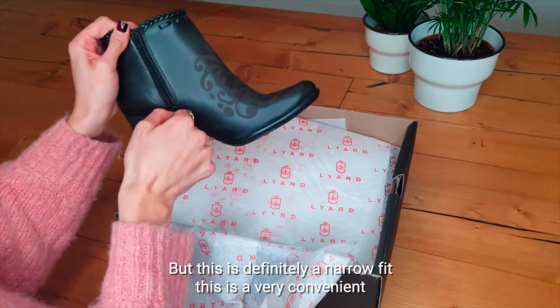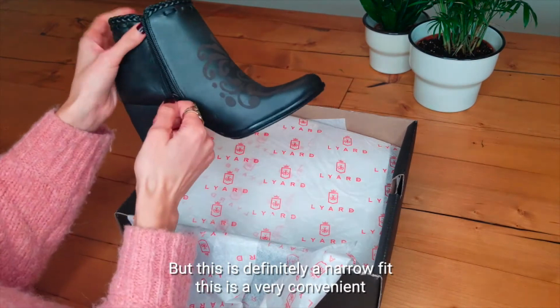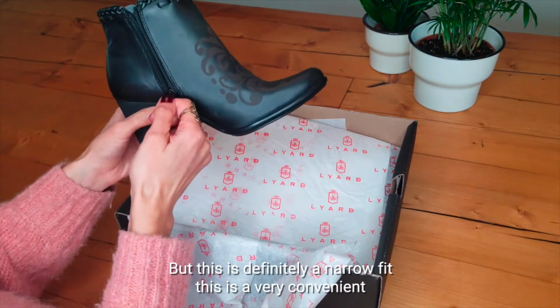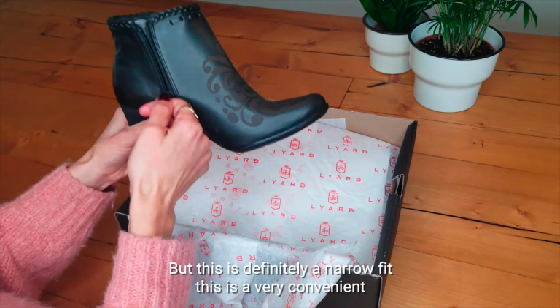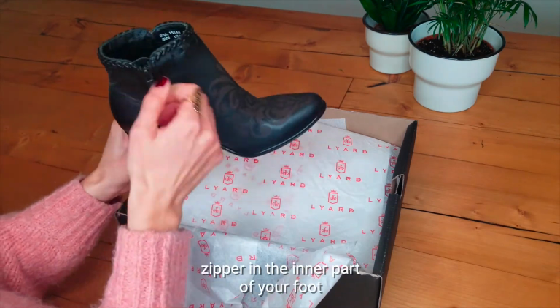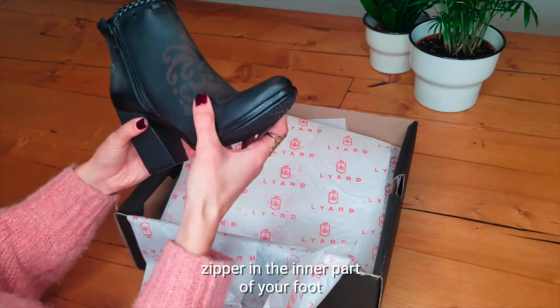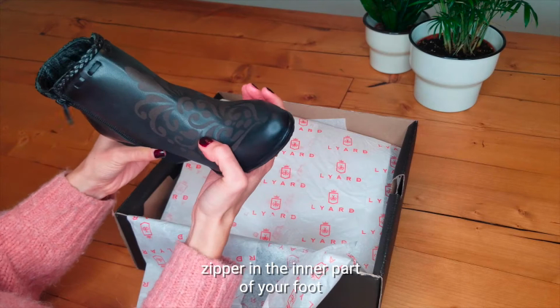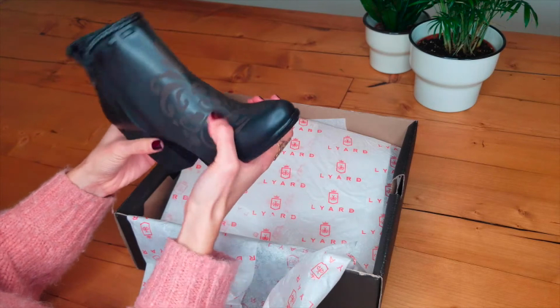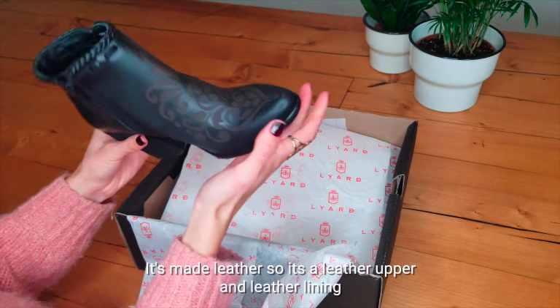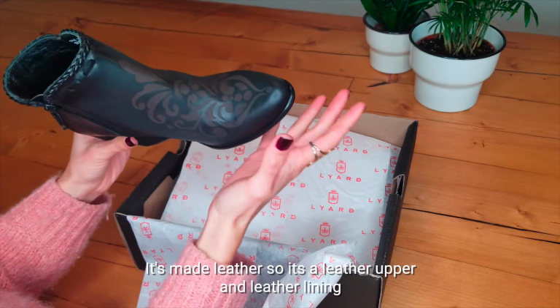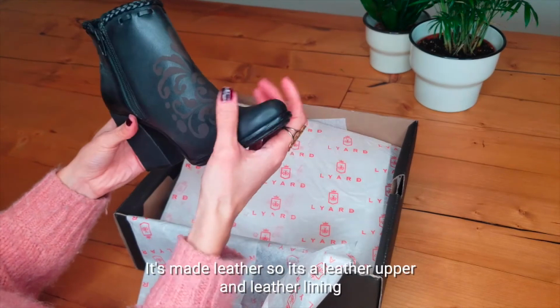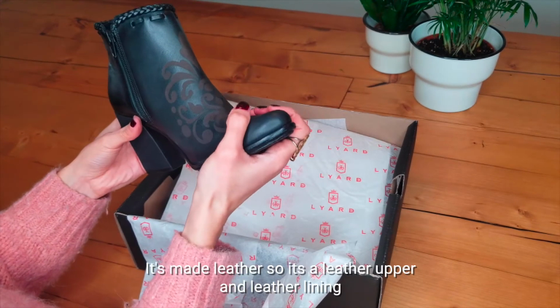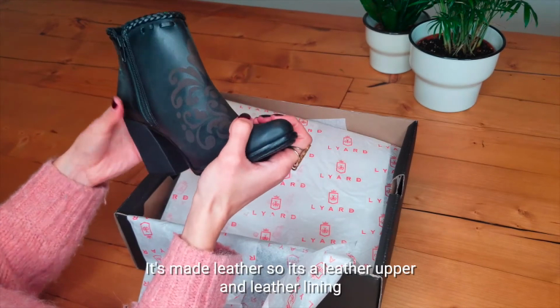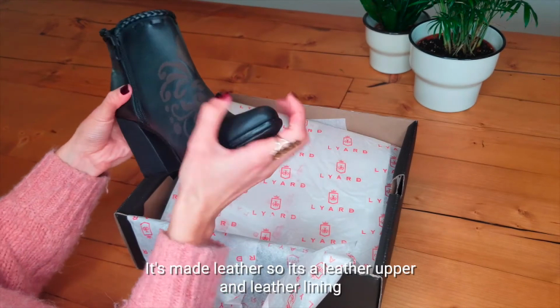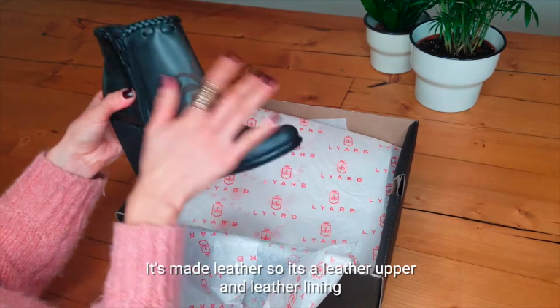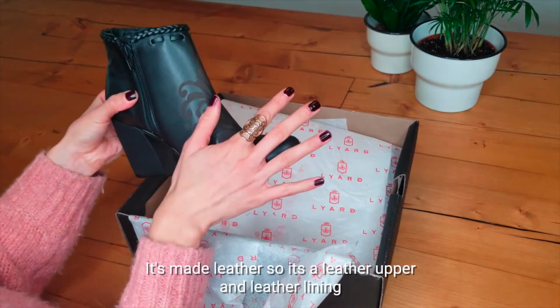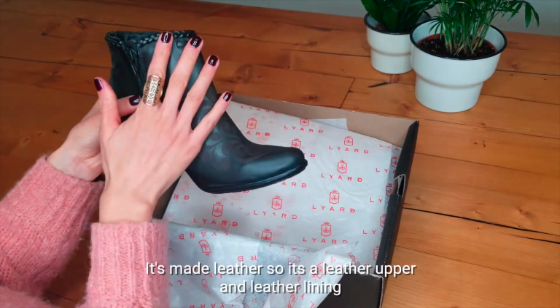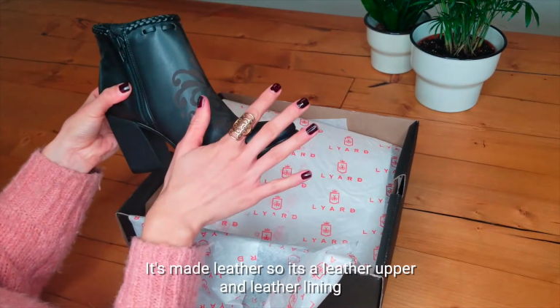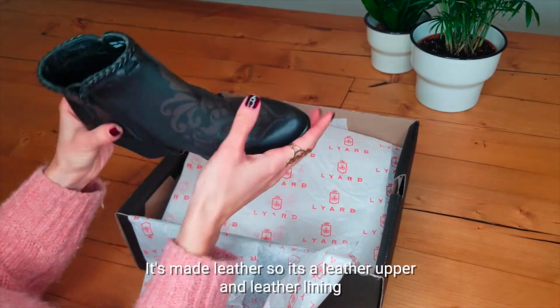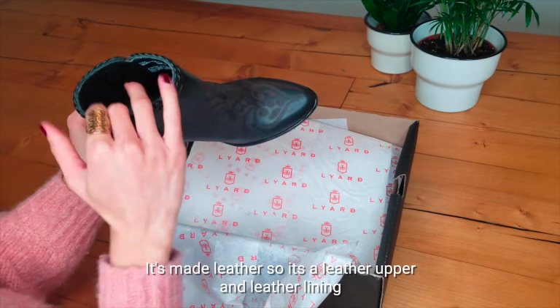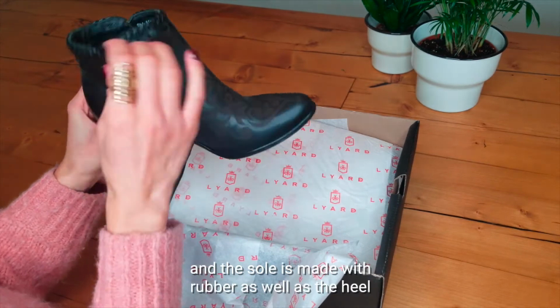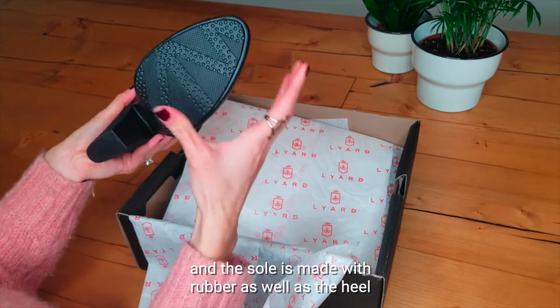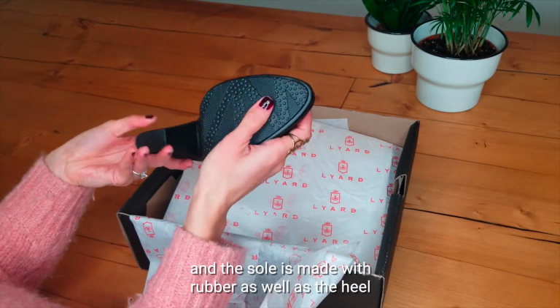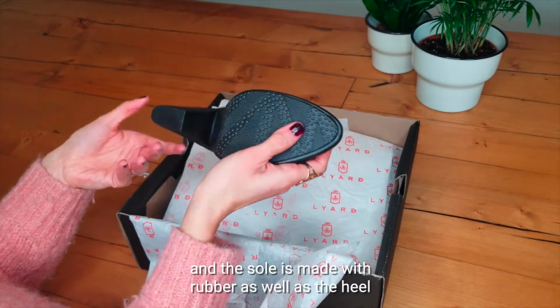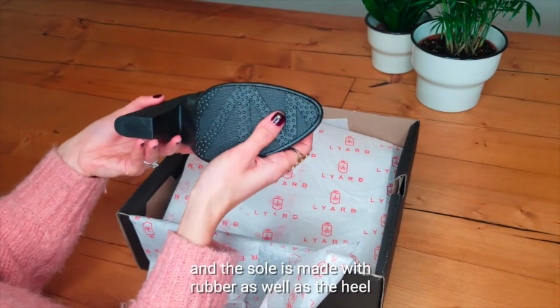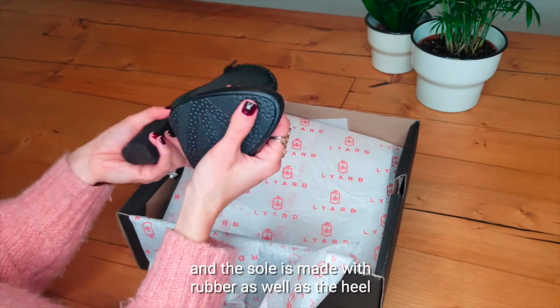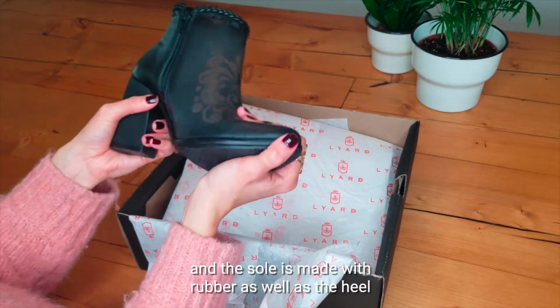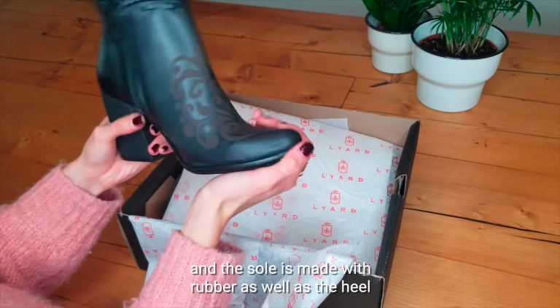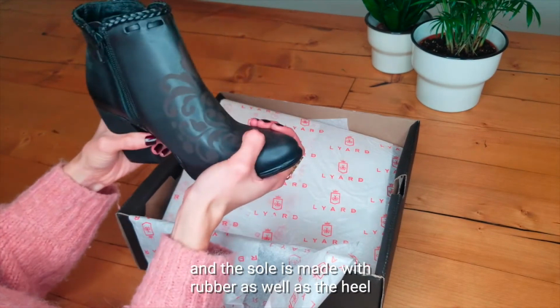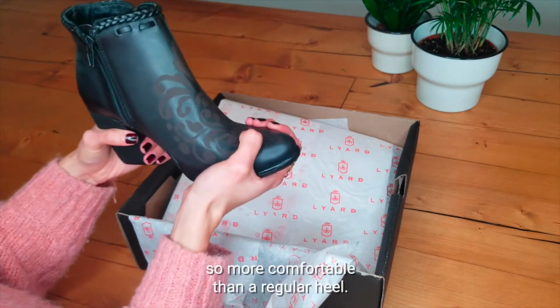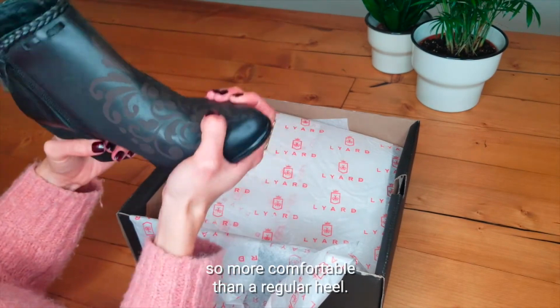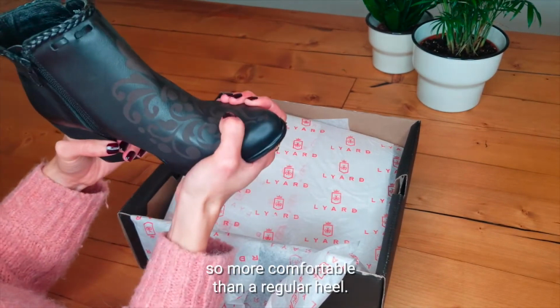There is a very convenient zipper in the inner part of your foot. It's made with leather — leather upper and leather lining. The sole is made with rubber as well as the heel, so more comfortable than a regular heel.